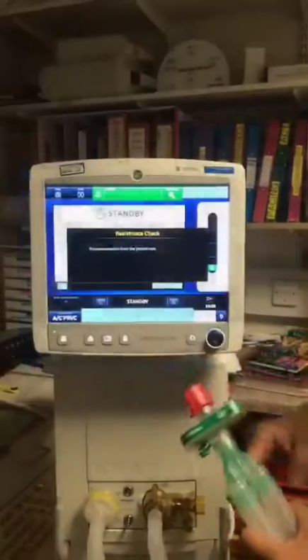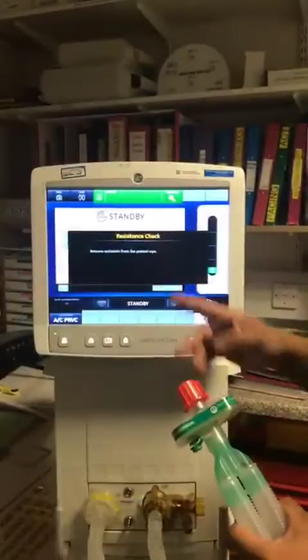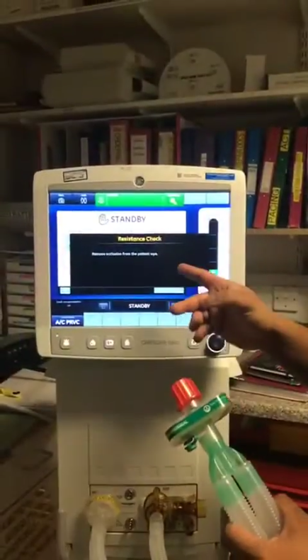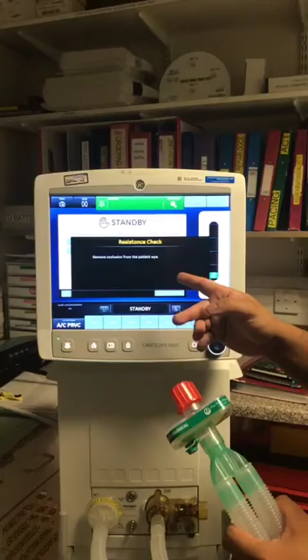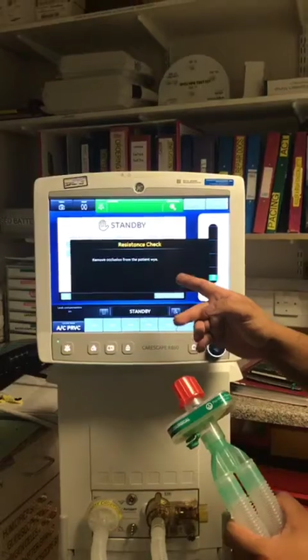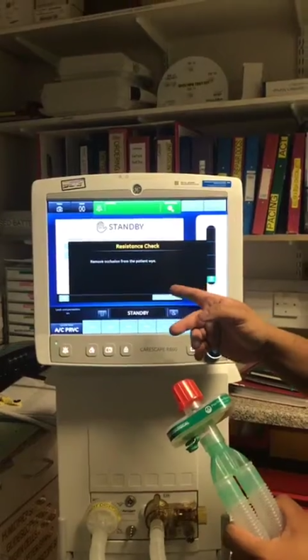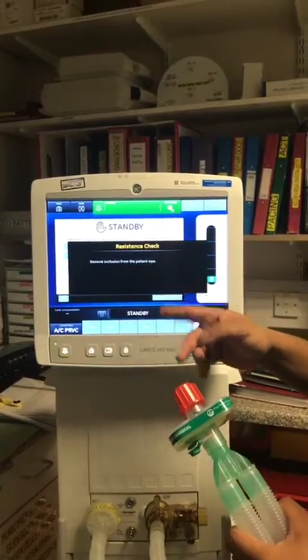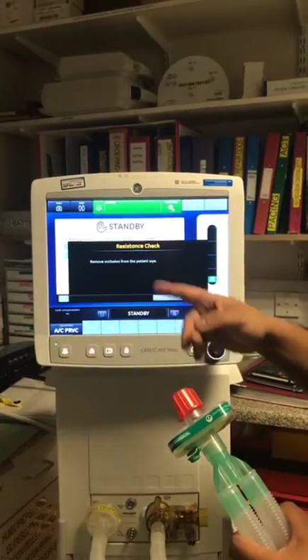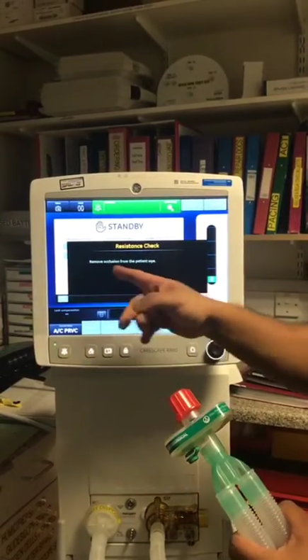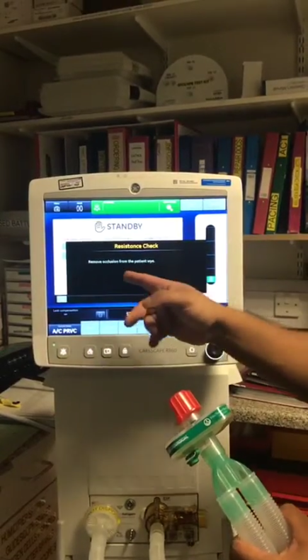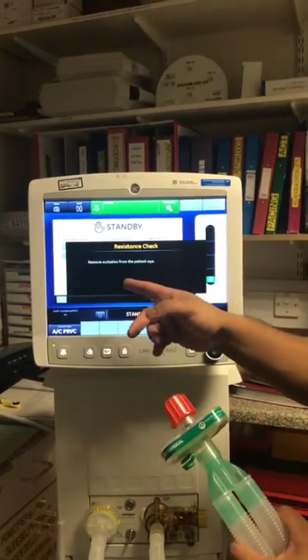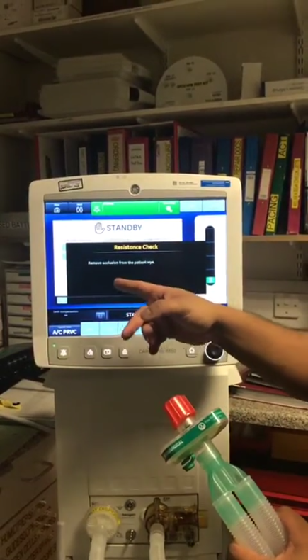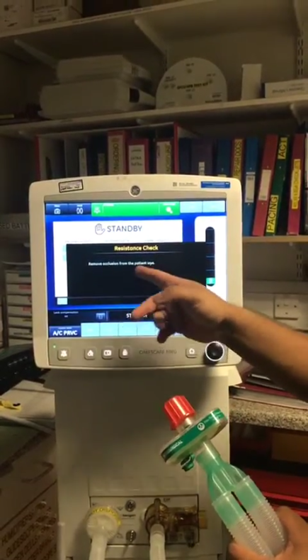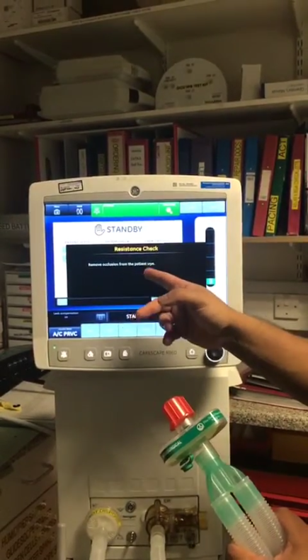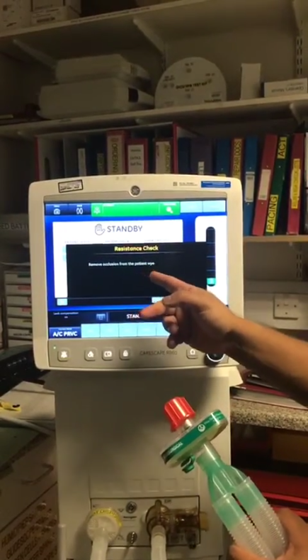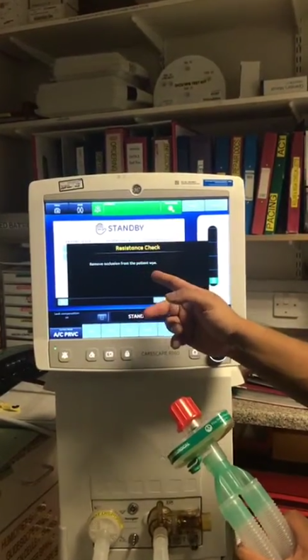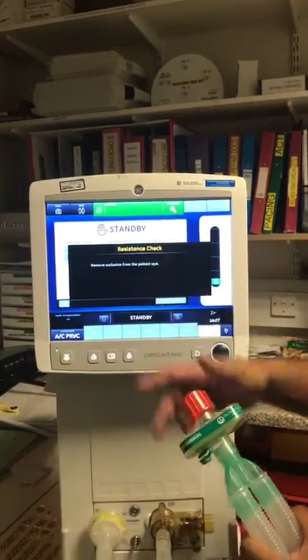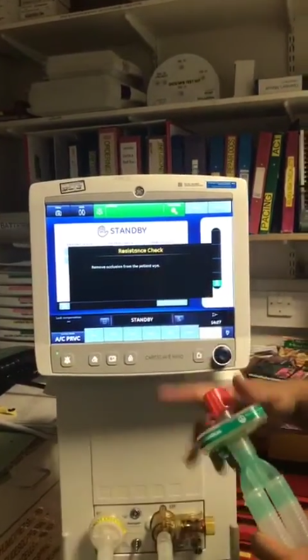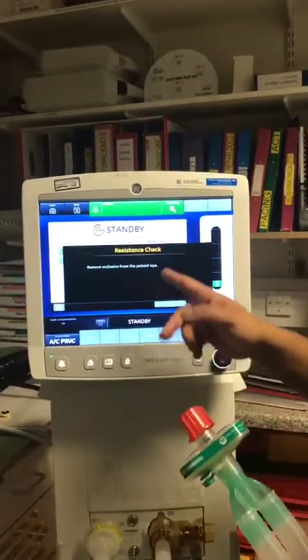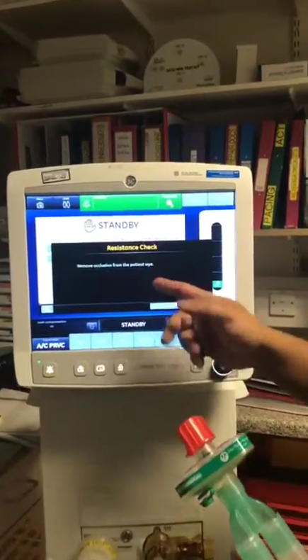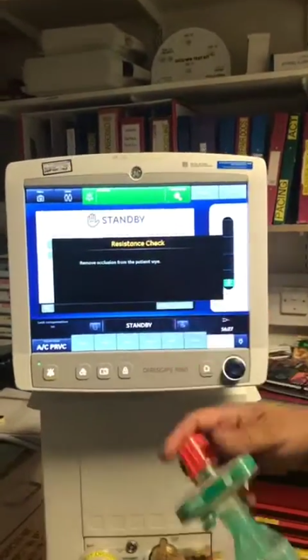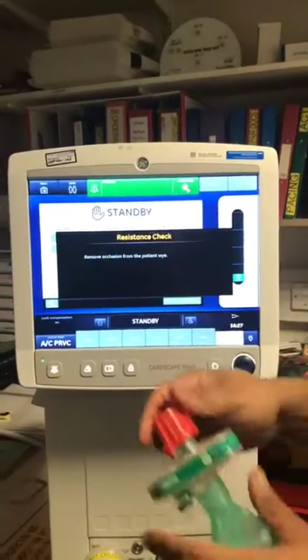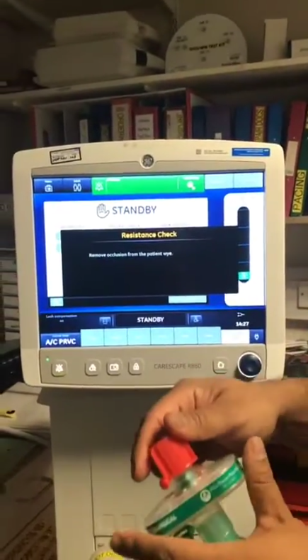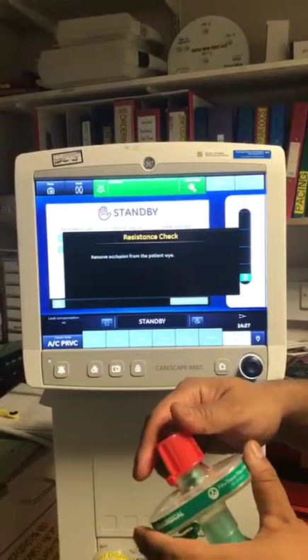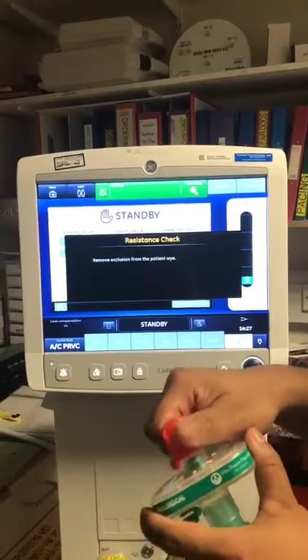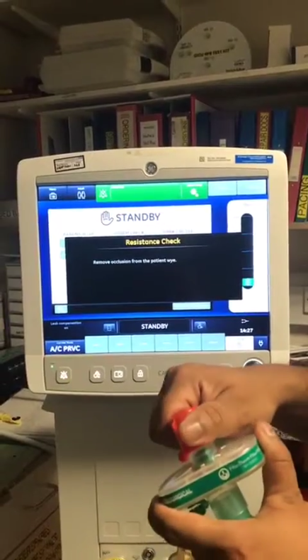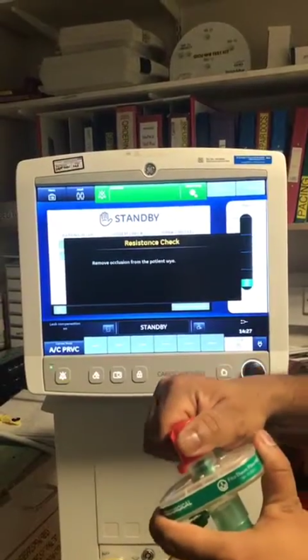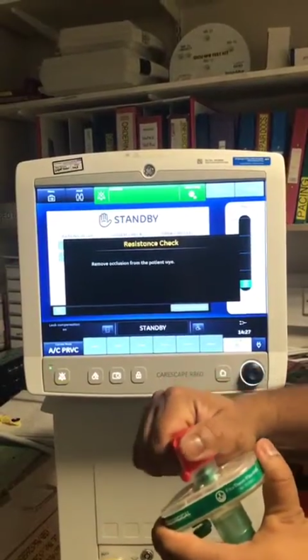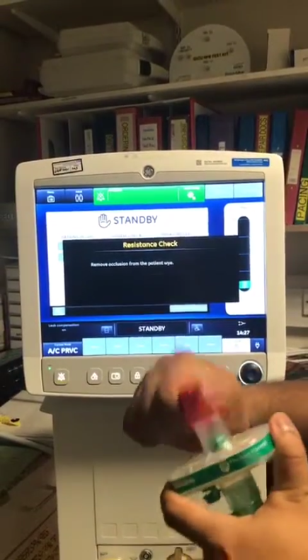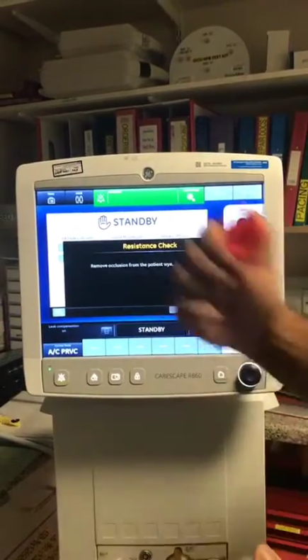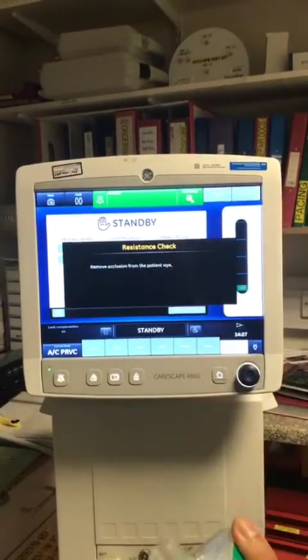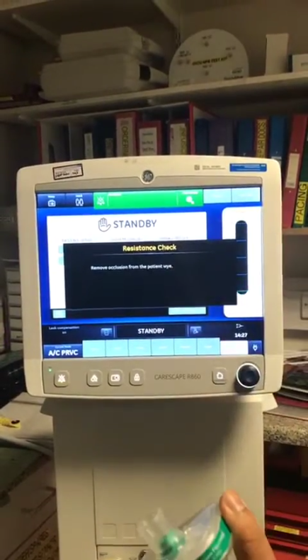Coming towards the end of the test, it says remove occlusion from the patient airway, which basically means remove the red bung, which you do like so.